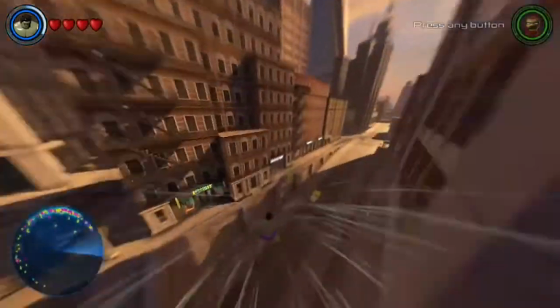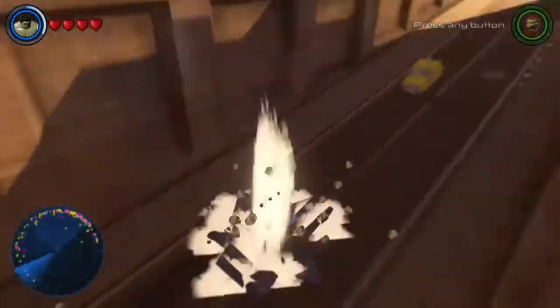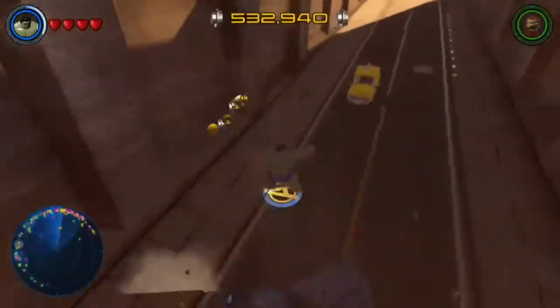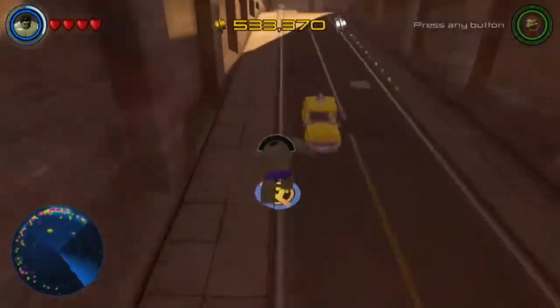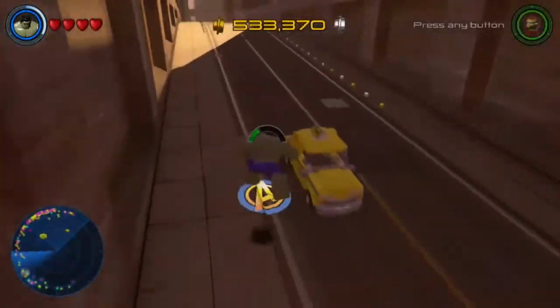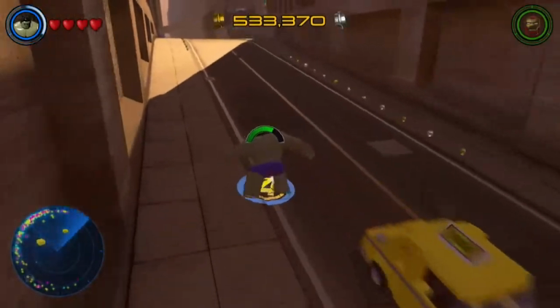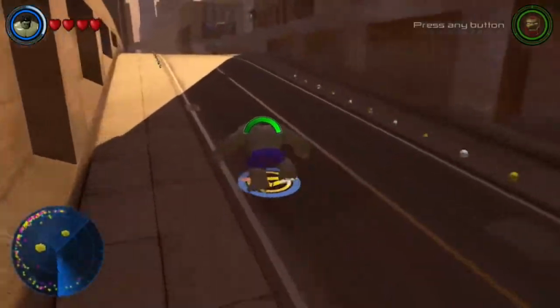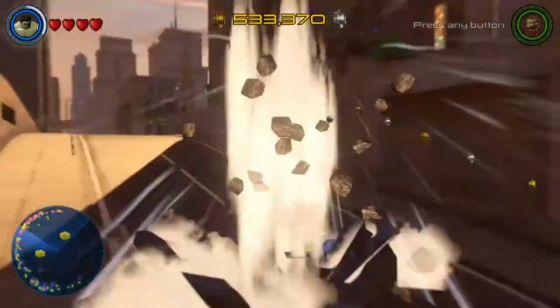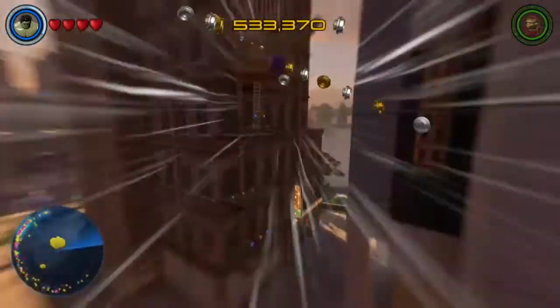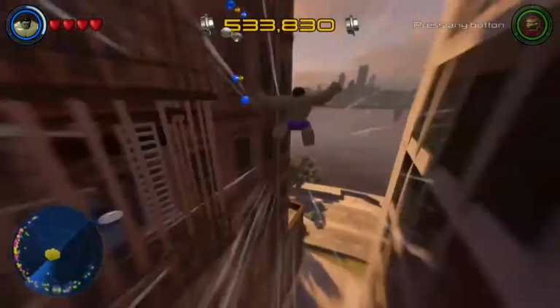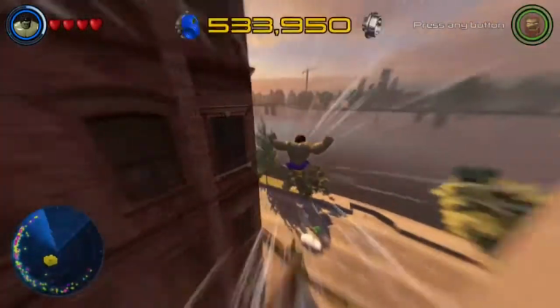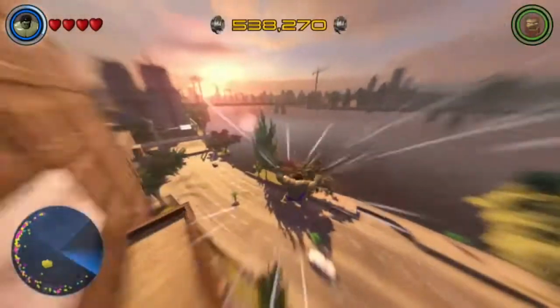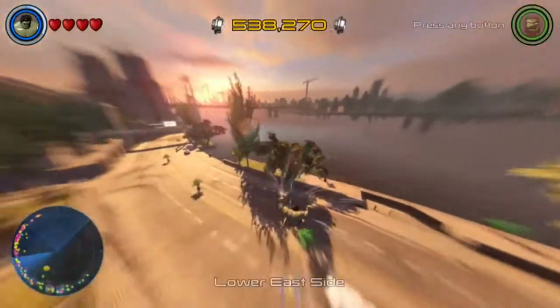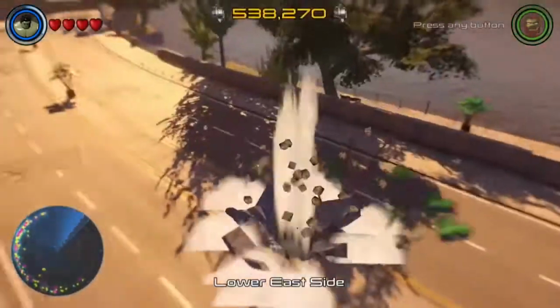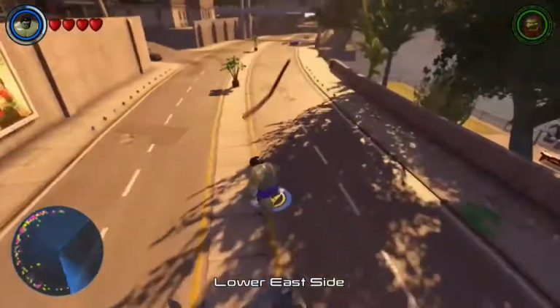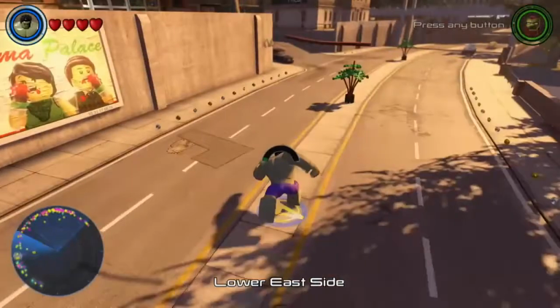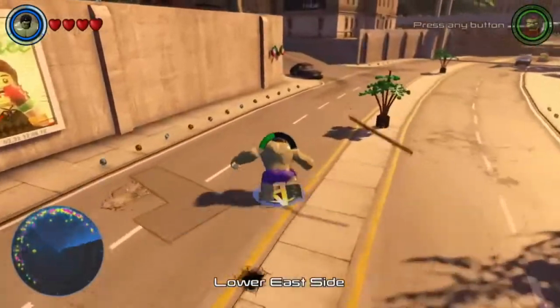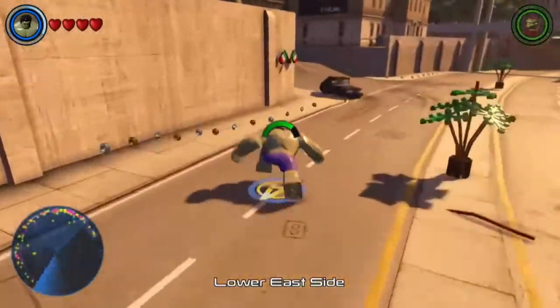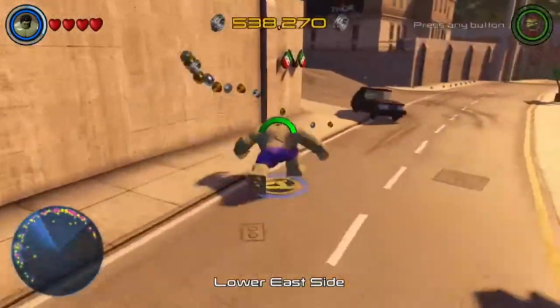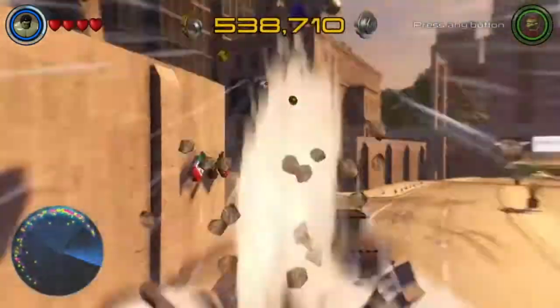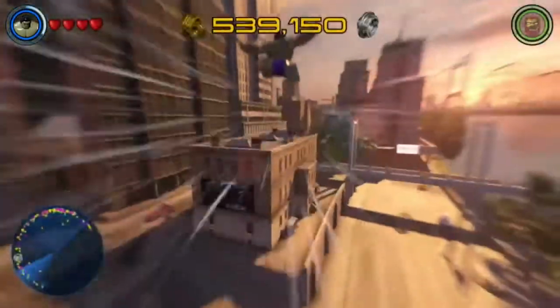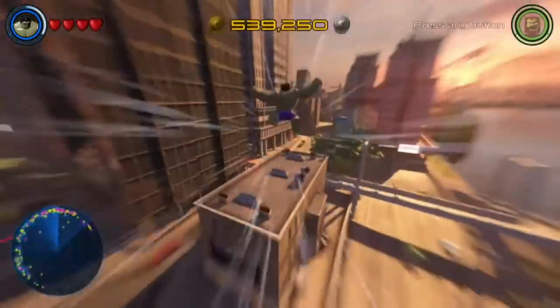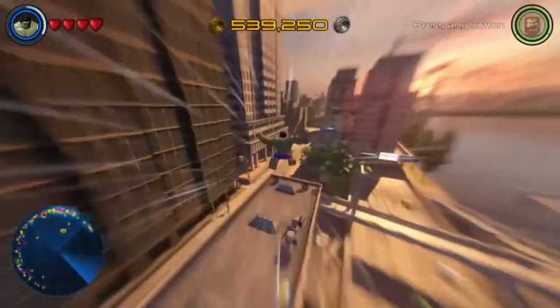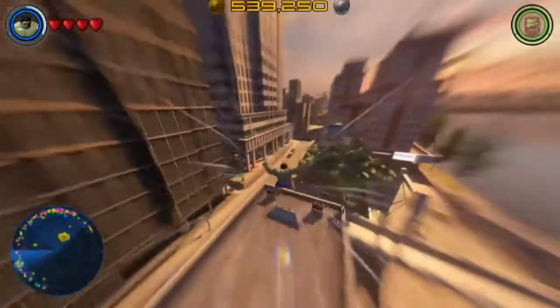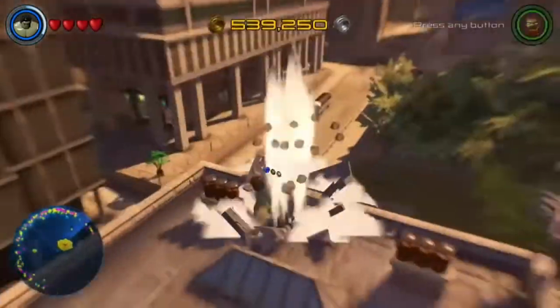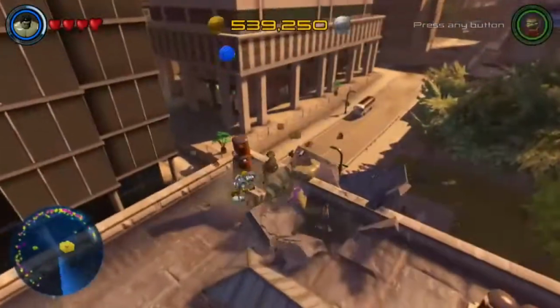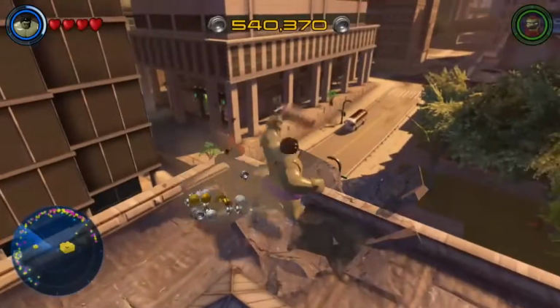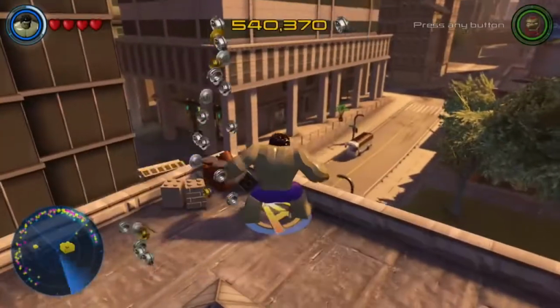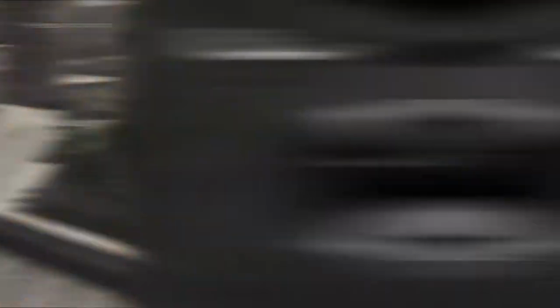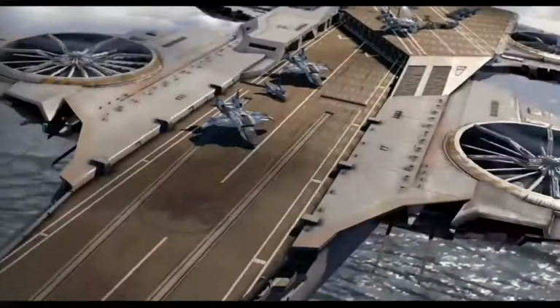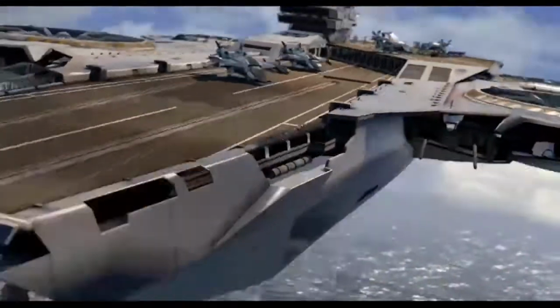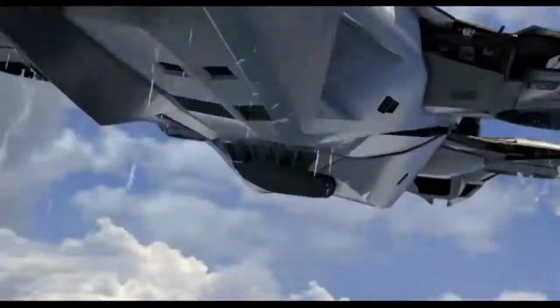You can keep holding it down and it'll just keep going up and up. This is an easy way to travel, because as Hulk normally you couldn't get in cars or anything, so it'd be very hard to travel around. It gives a cool new feature to Hulk that I really like.